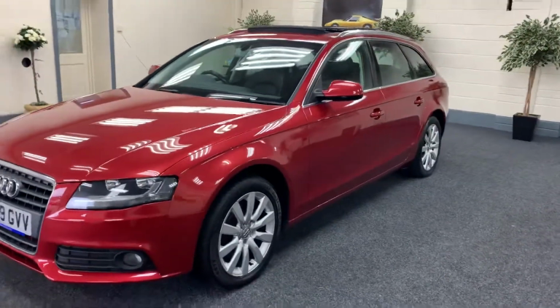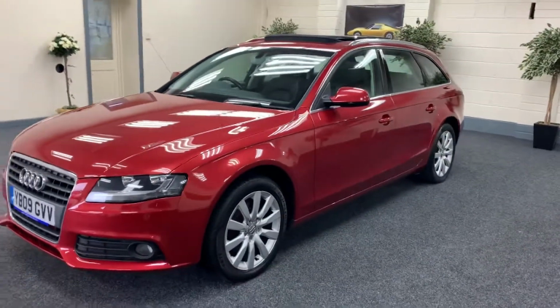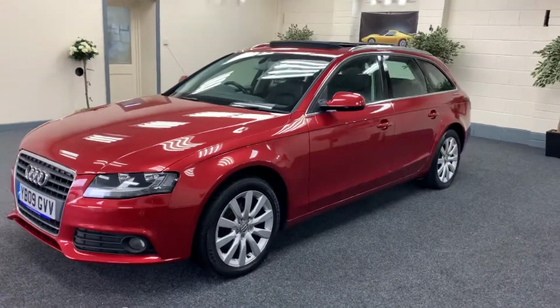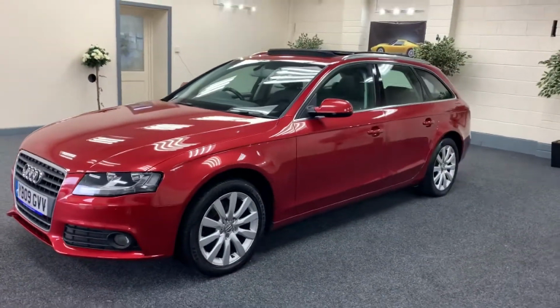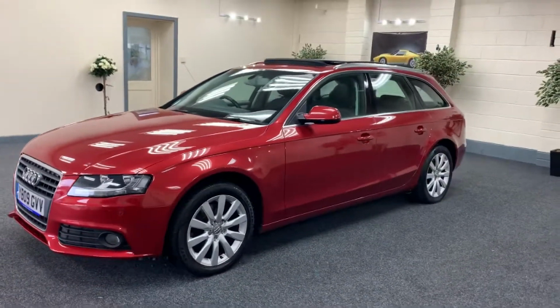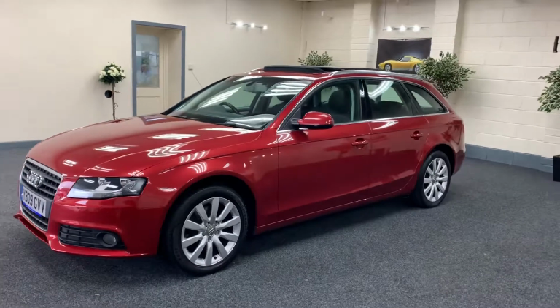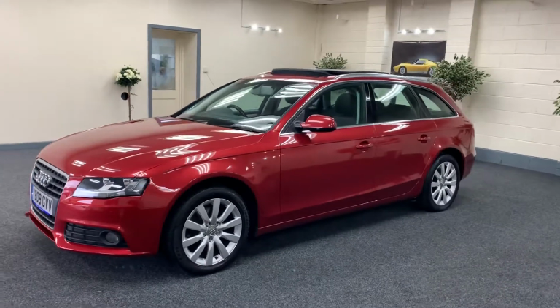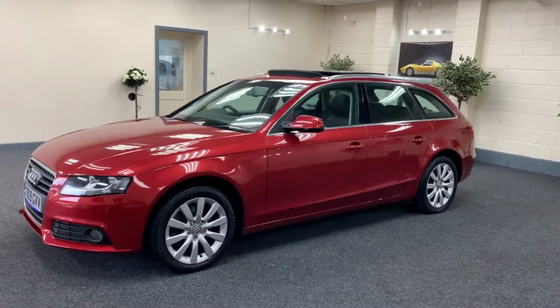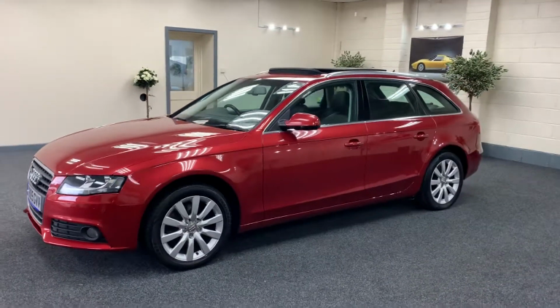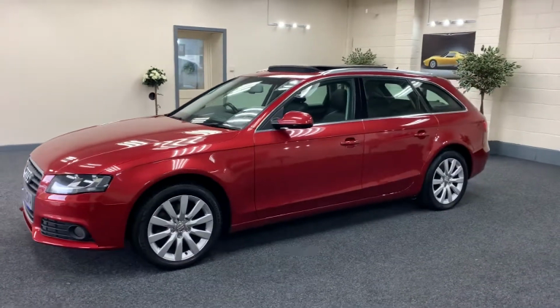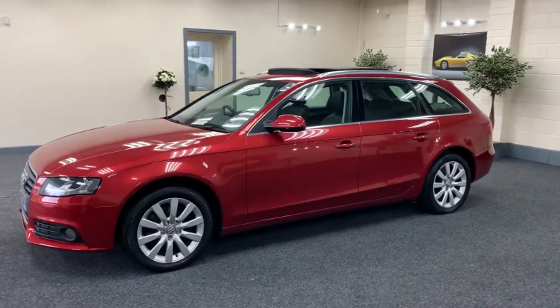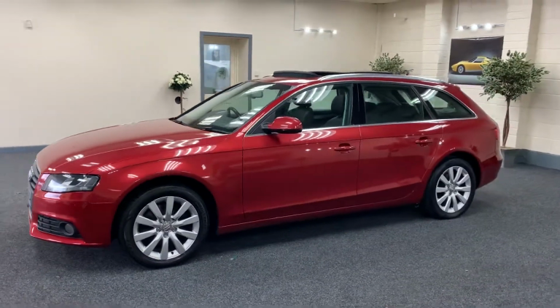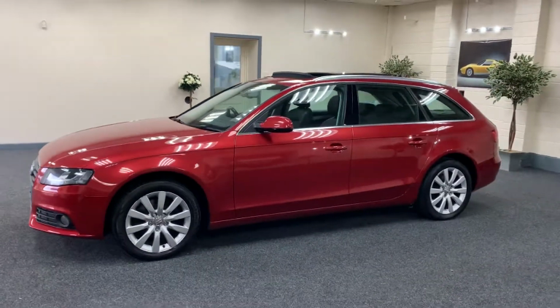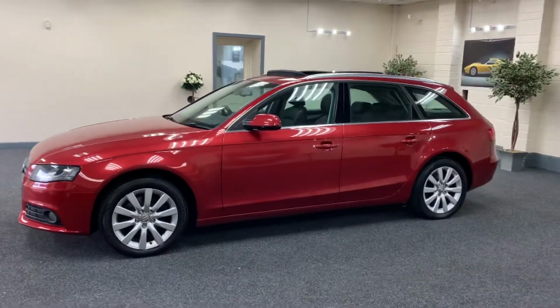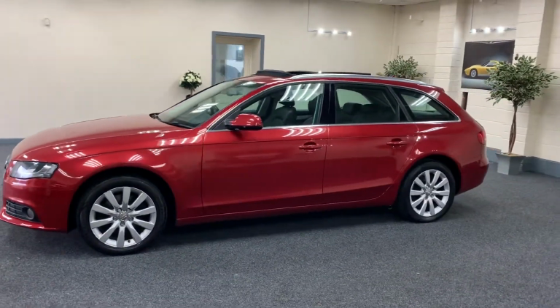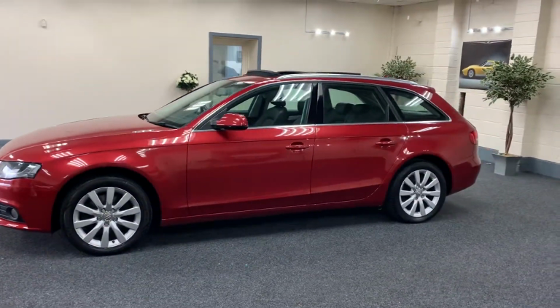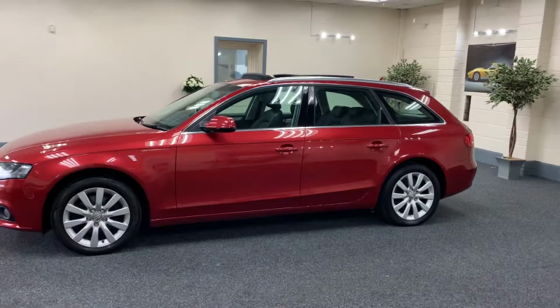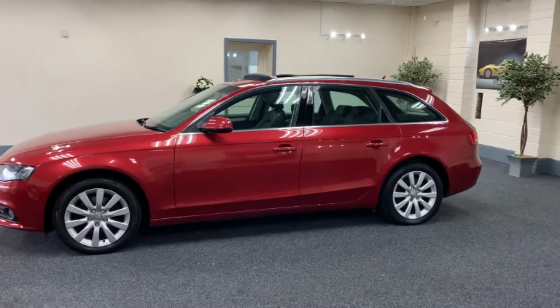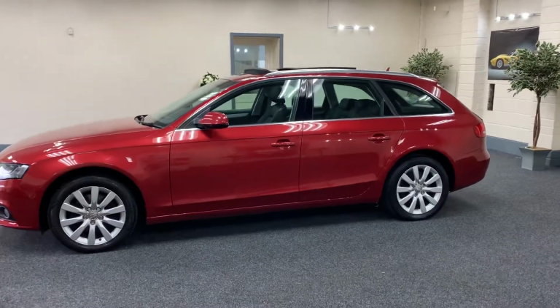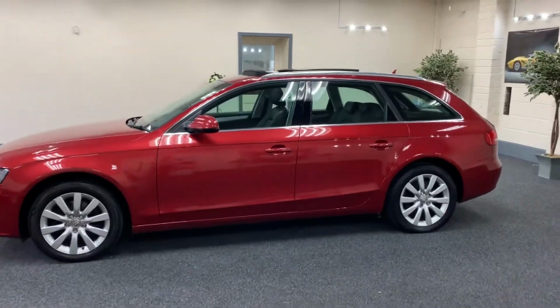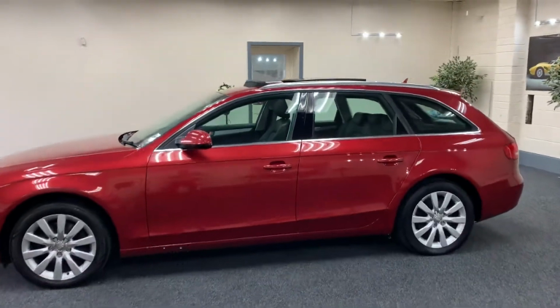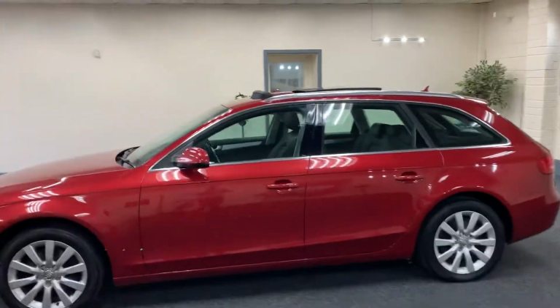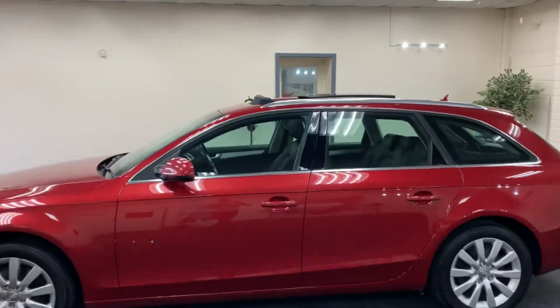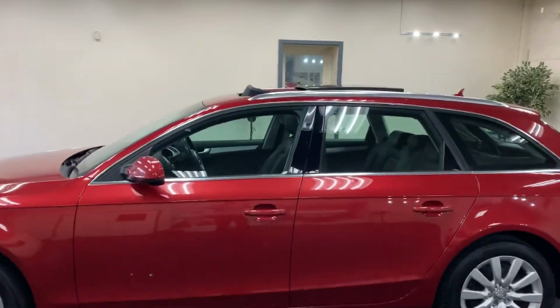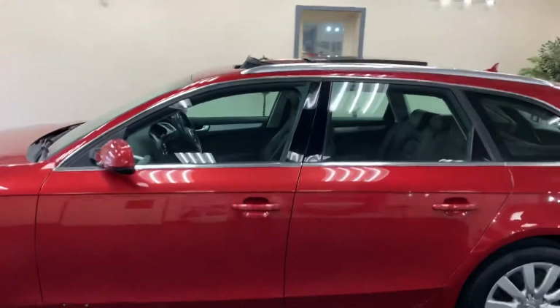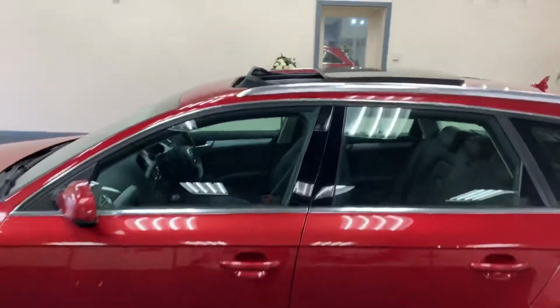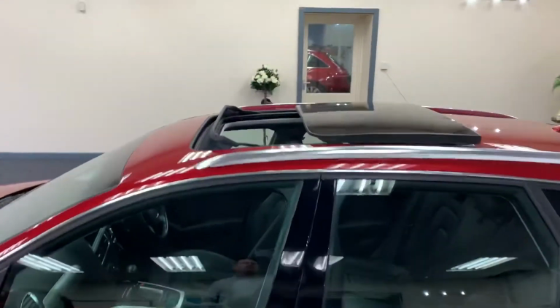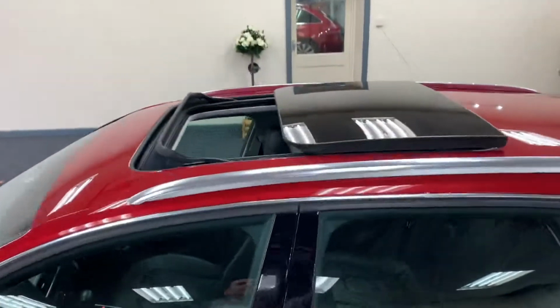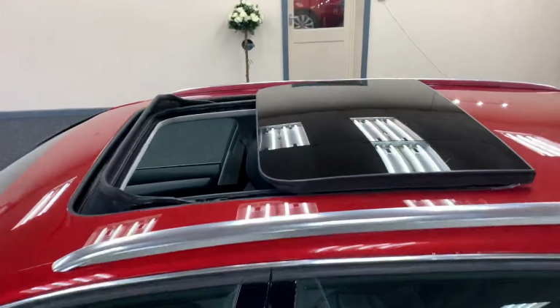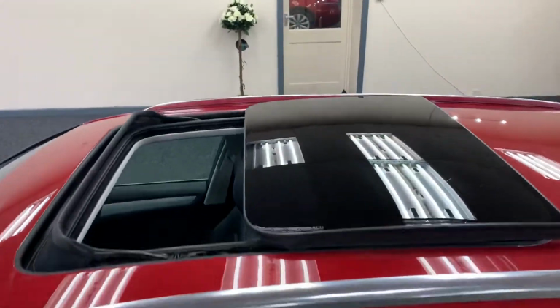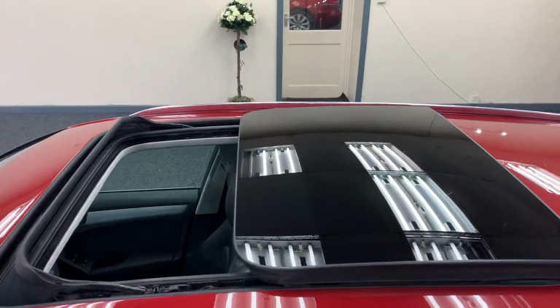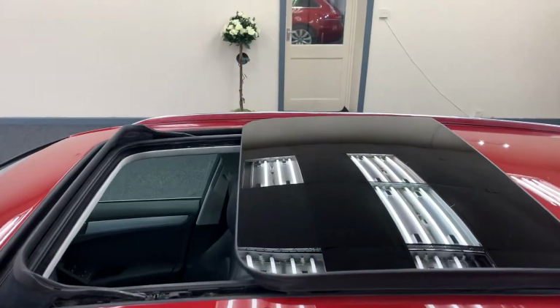It's got the multi-spoke alloy wheels, as you can see. It's got a glass opening panoramic roof — a very big option, and we haven't seen one for a long time, or at all actually.